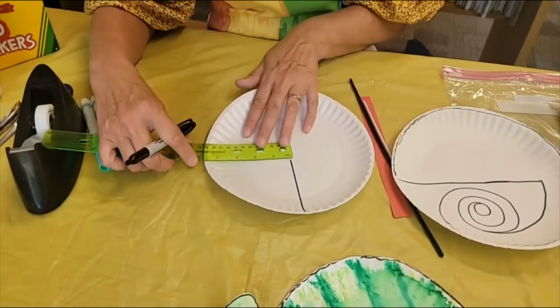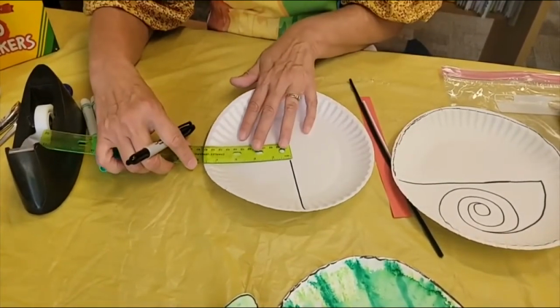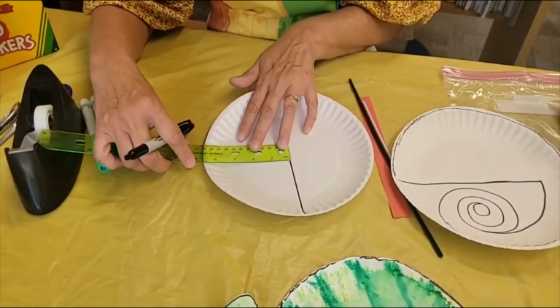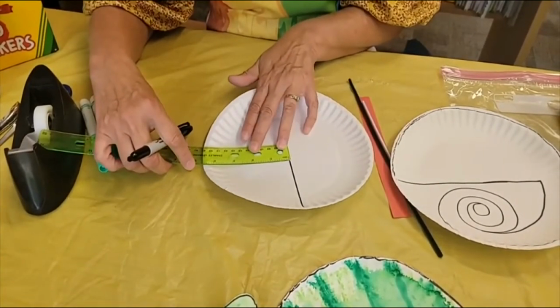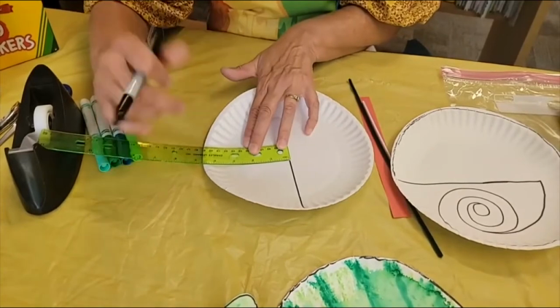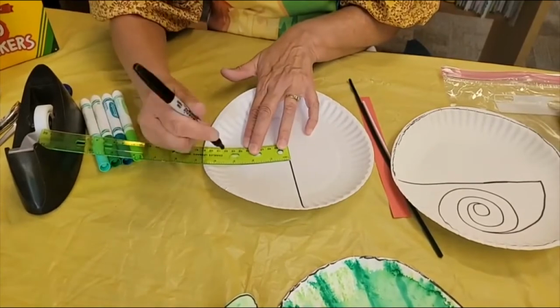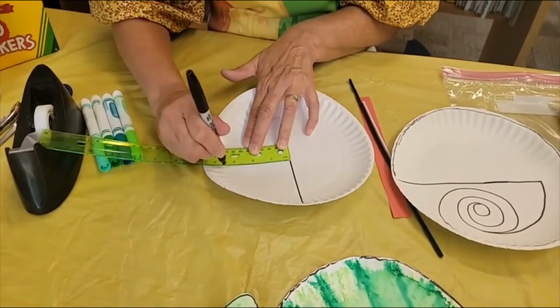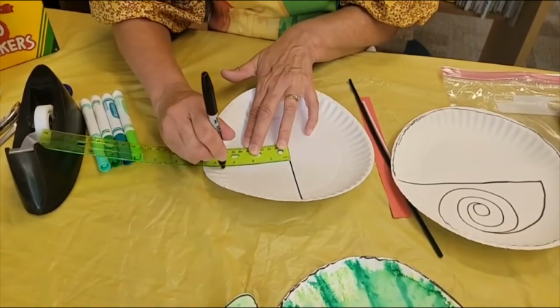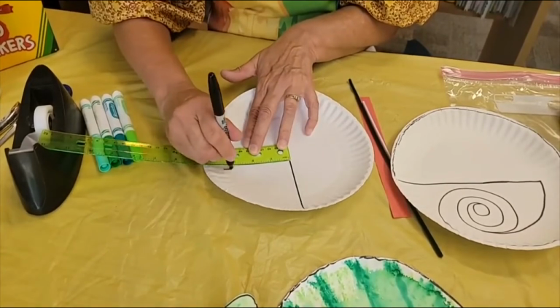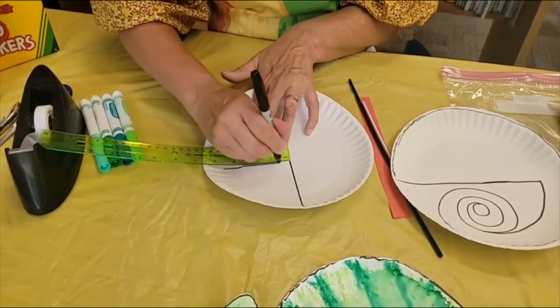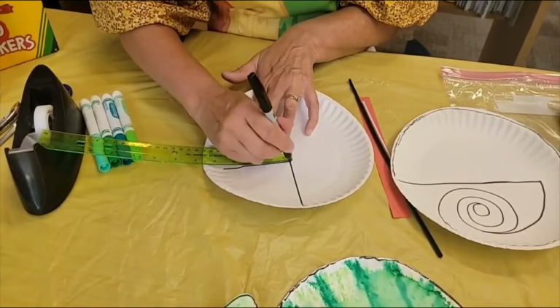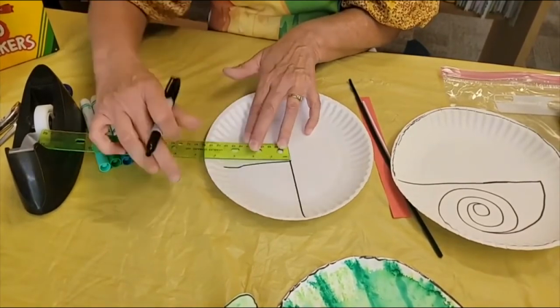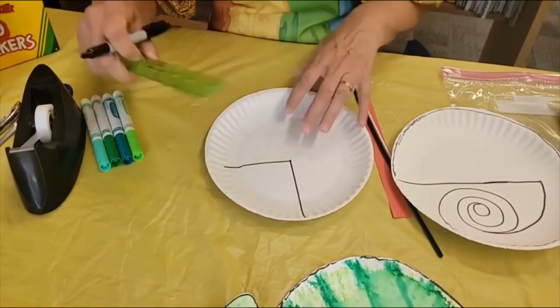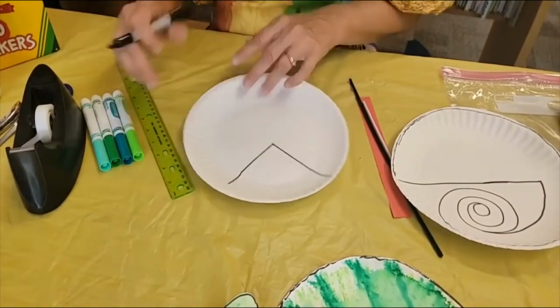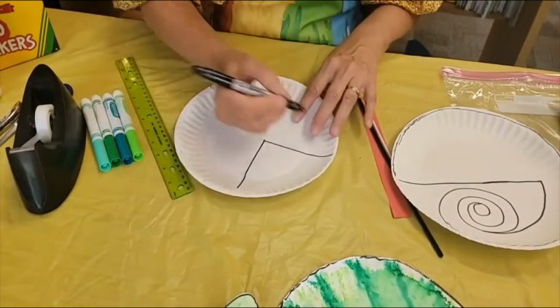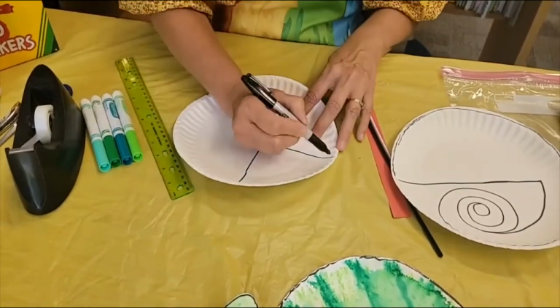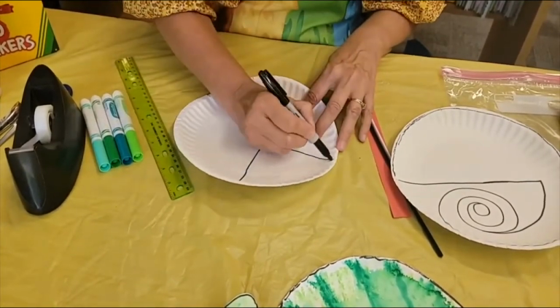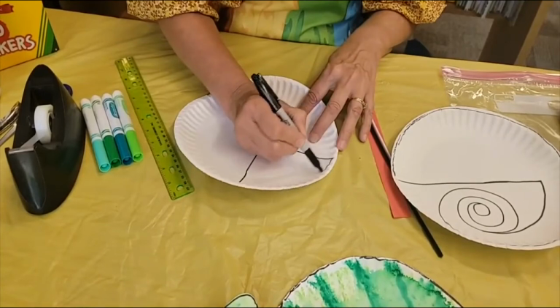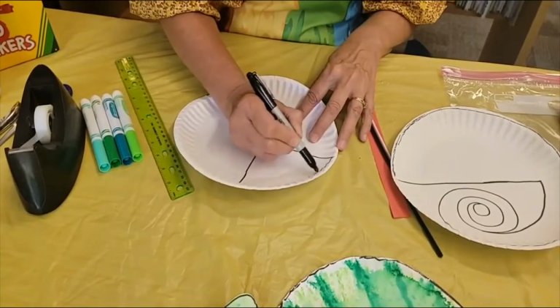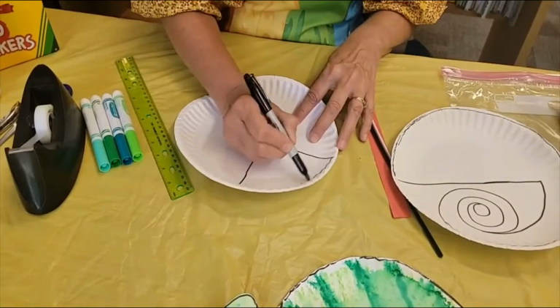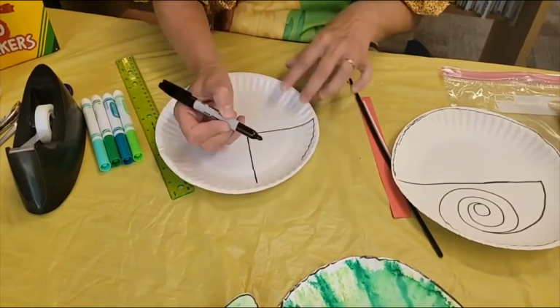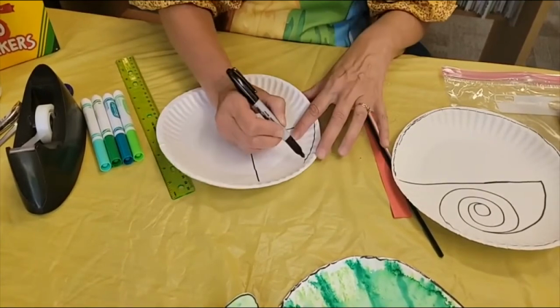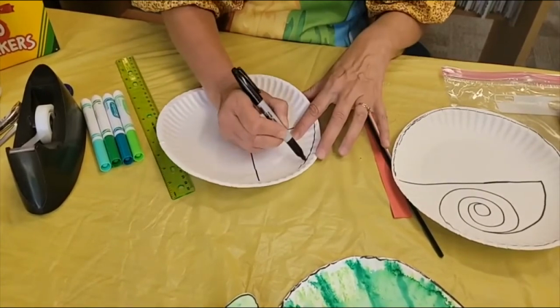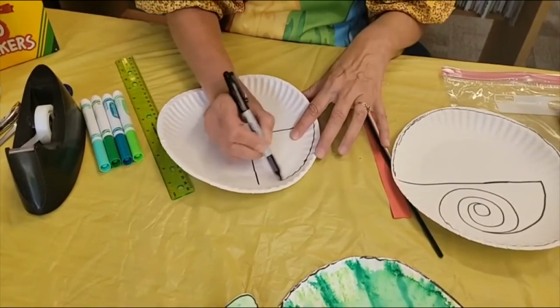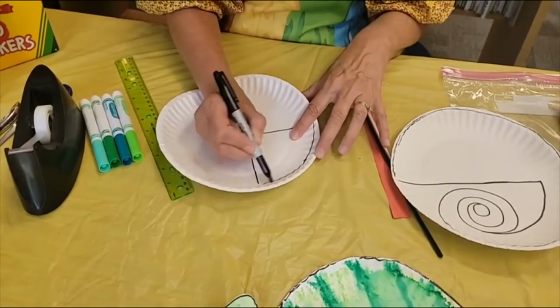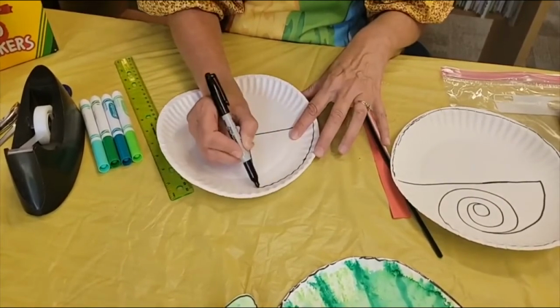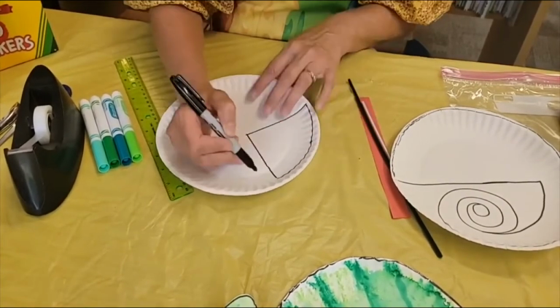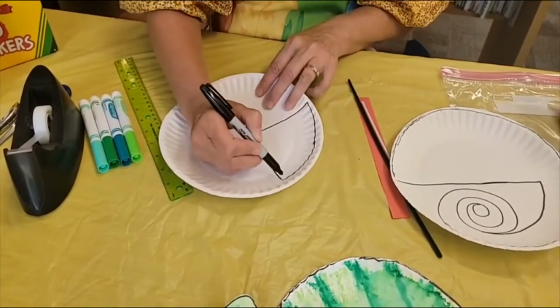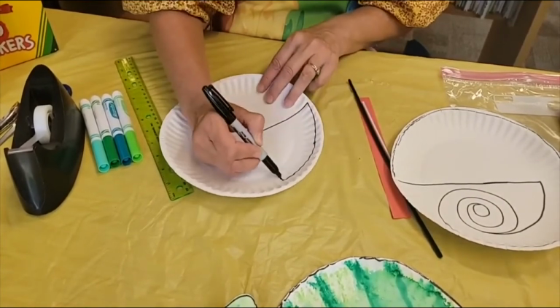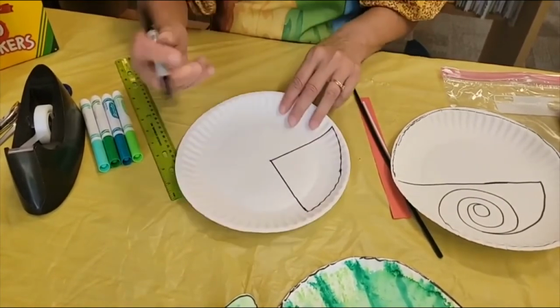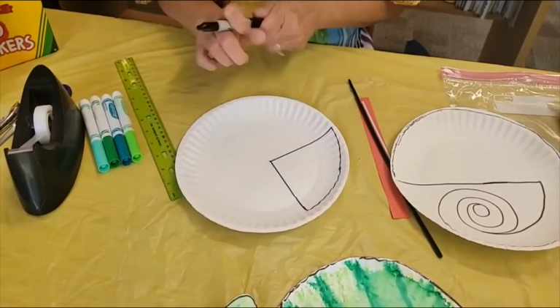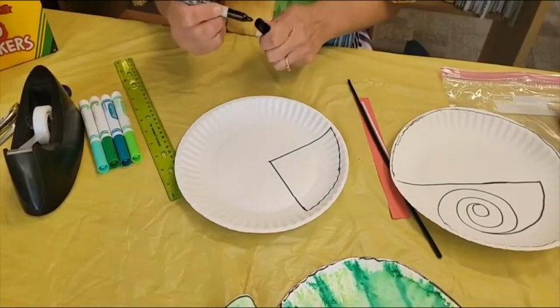You're making an L and you're going to want to make it about three and a half inches and then you will connect those two lines and that will be the head.